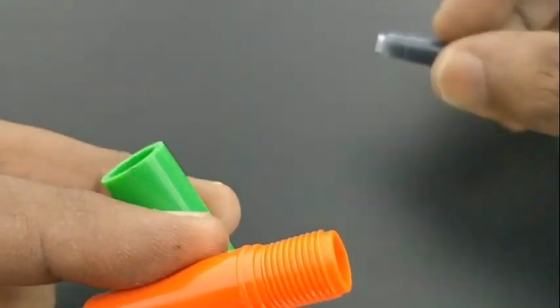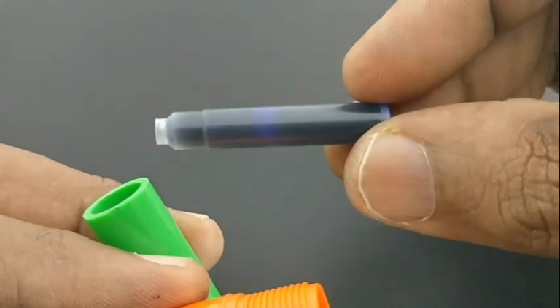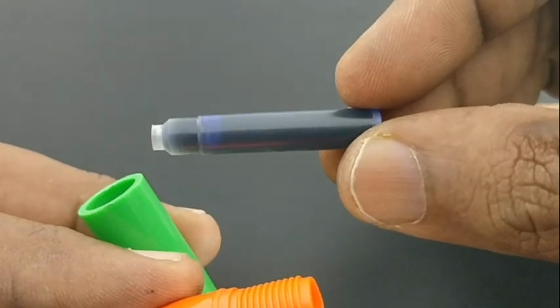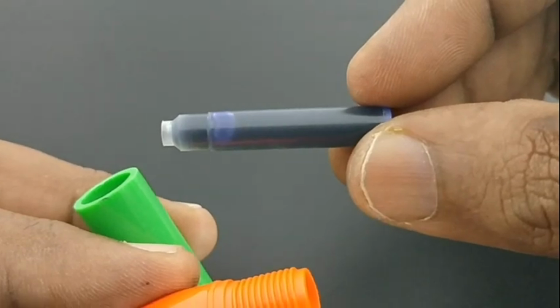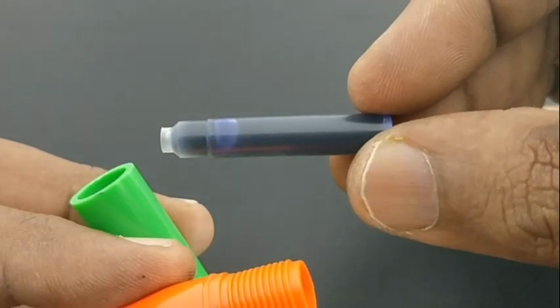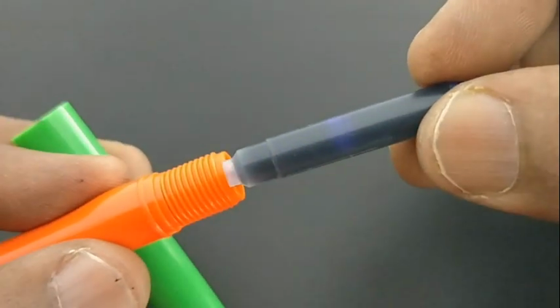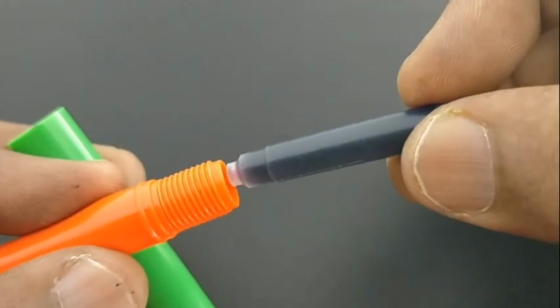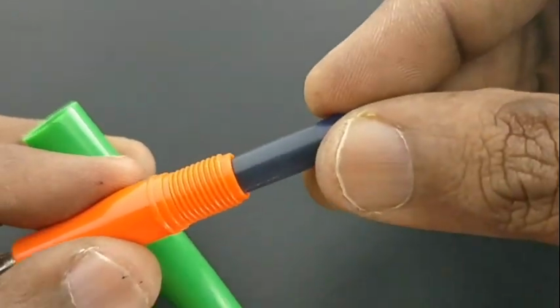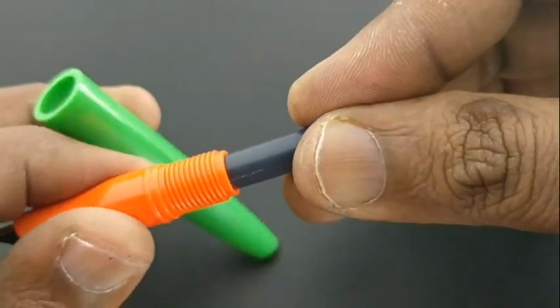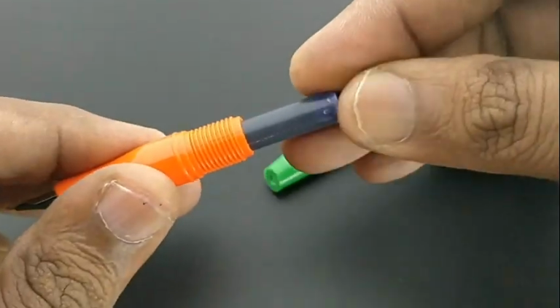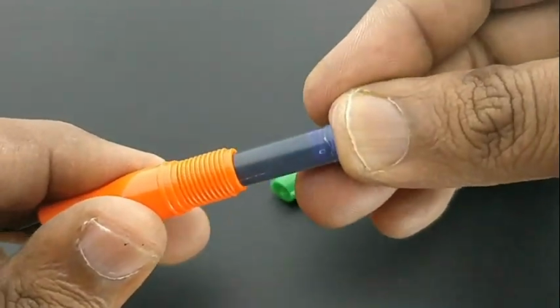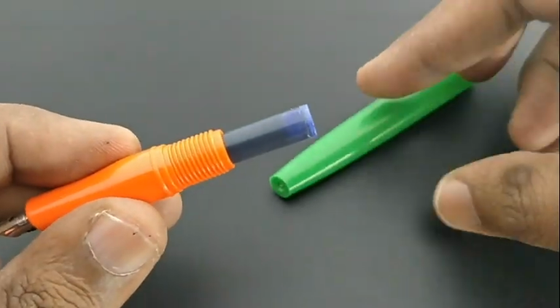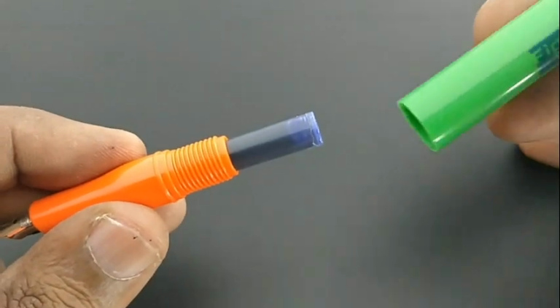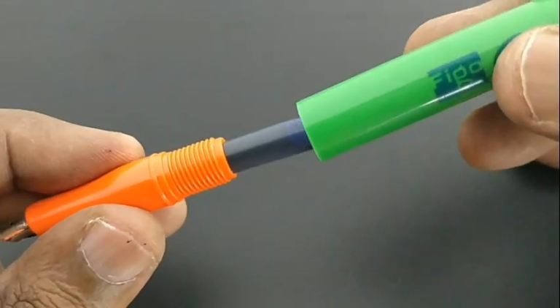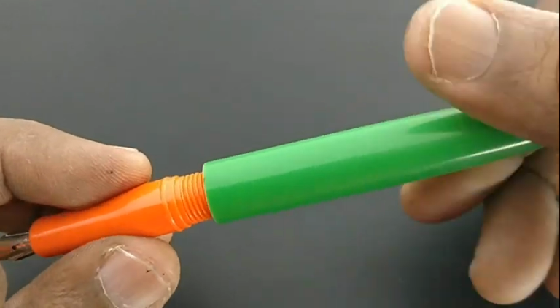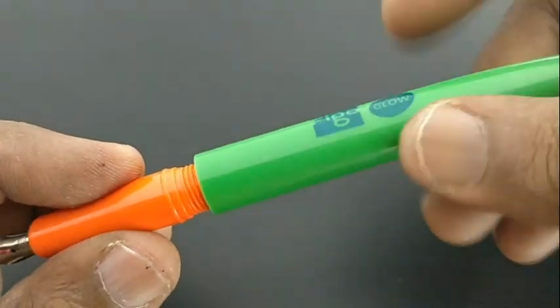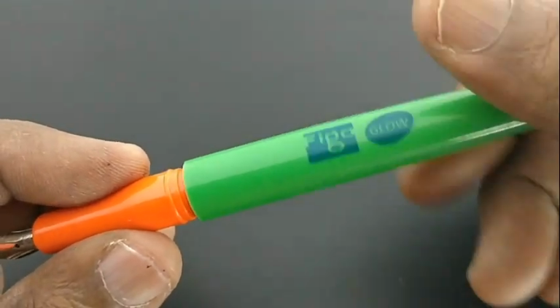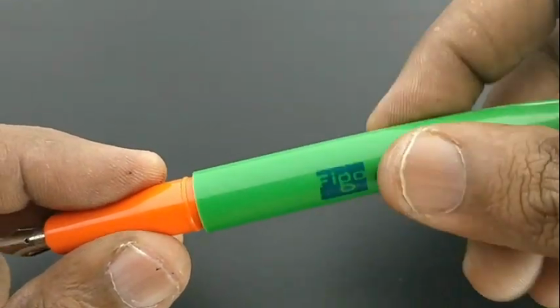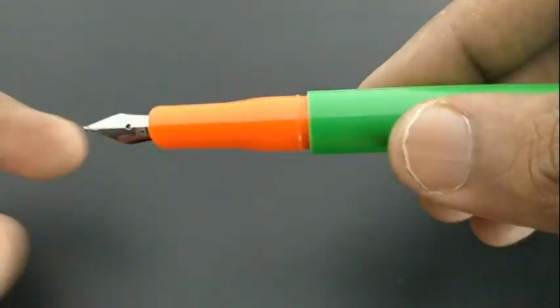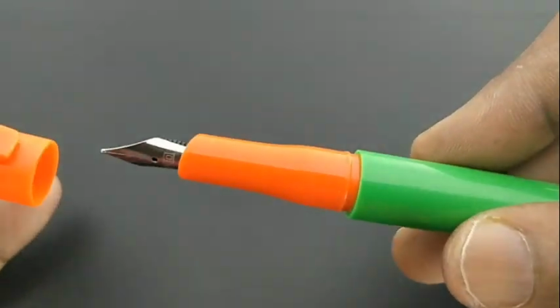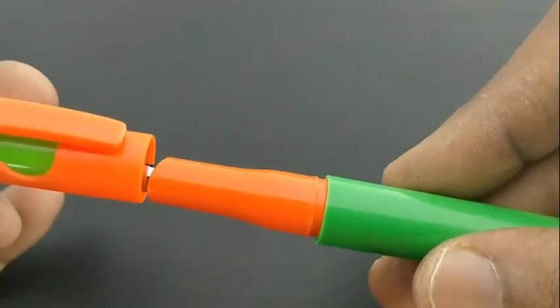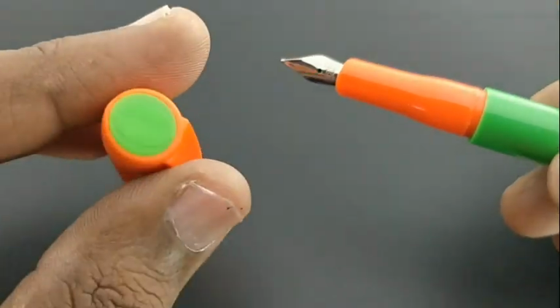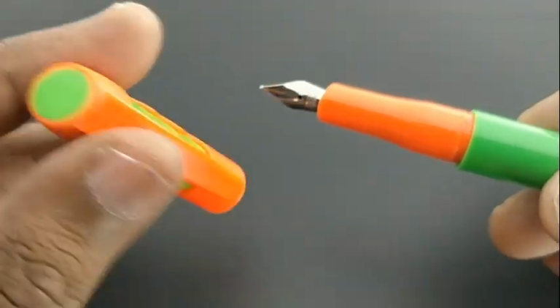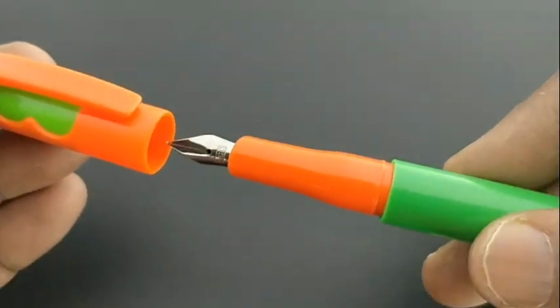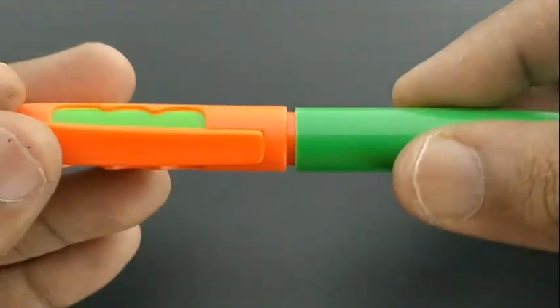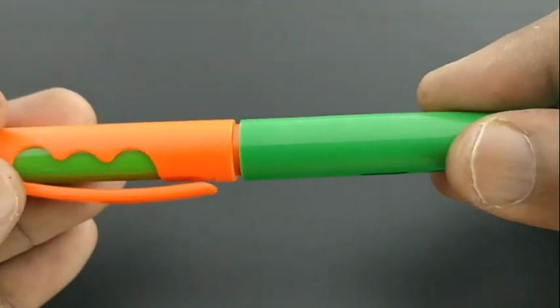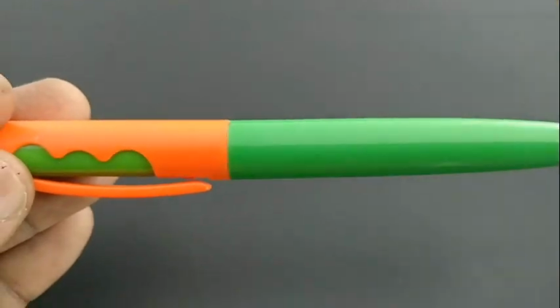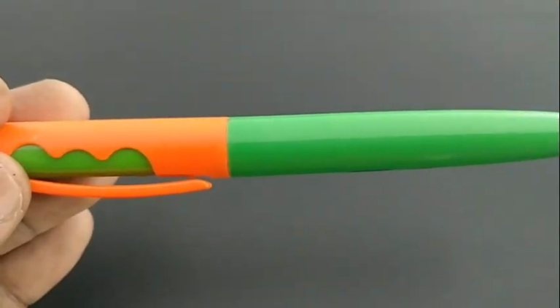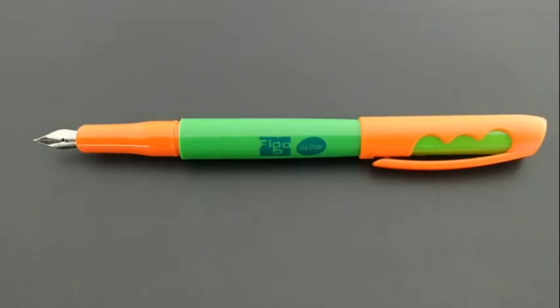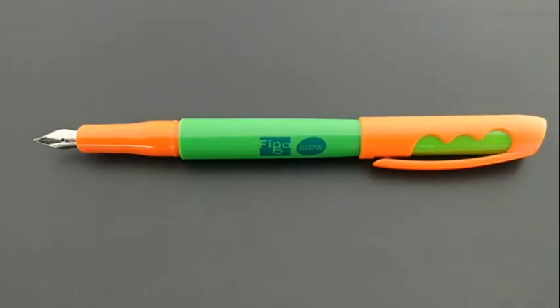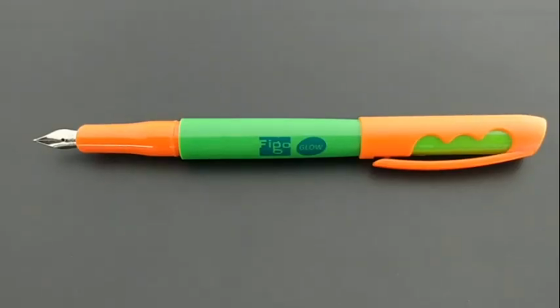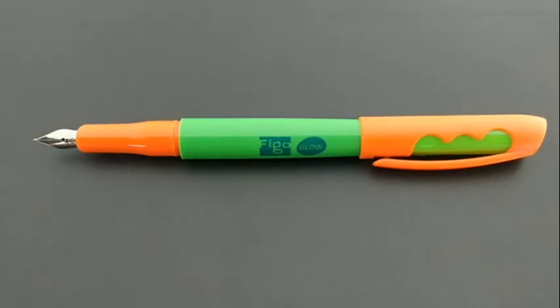Nice pen to have. They are giving their own unique nib, not a standard nib. The only thing to note here is the small cartridge used in this pen.